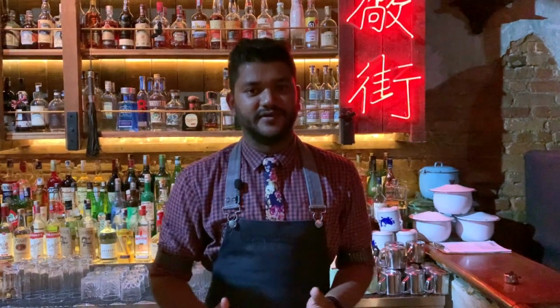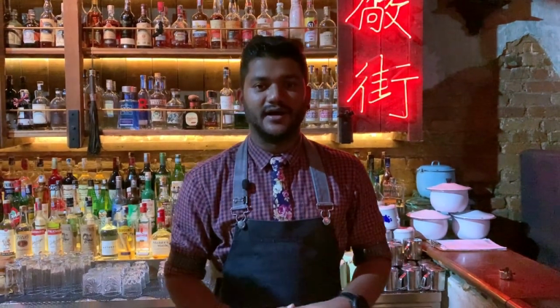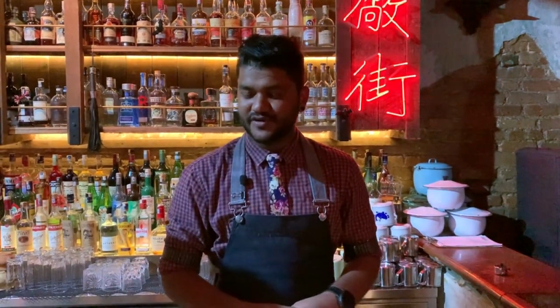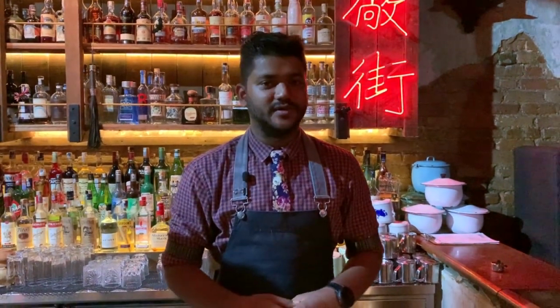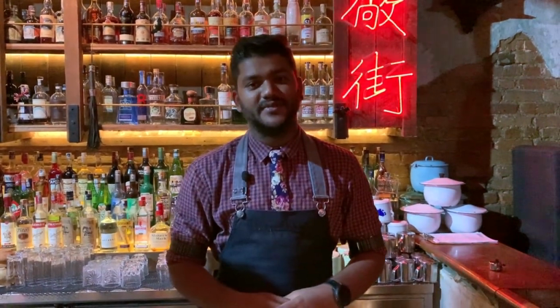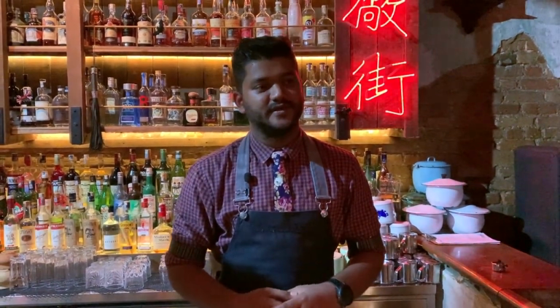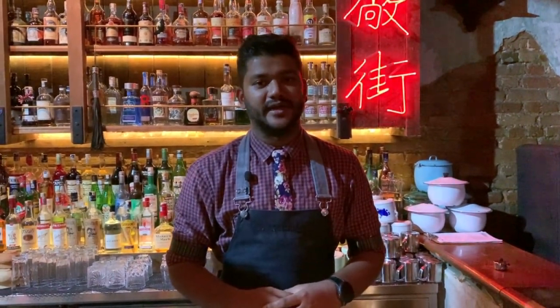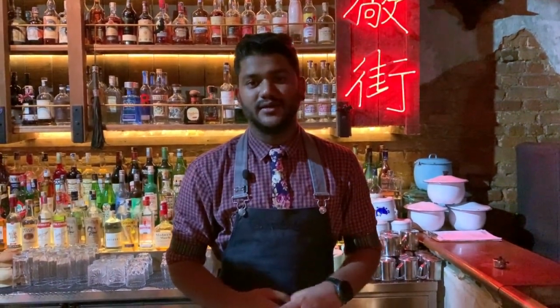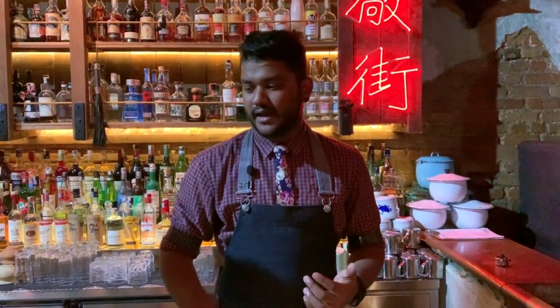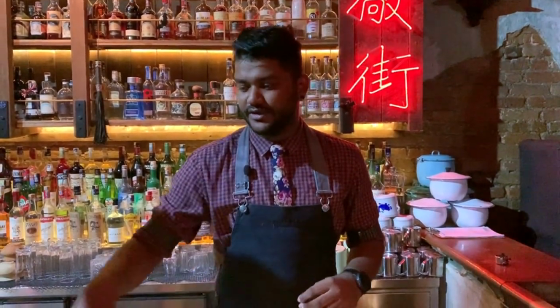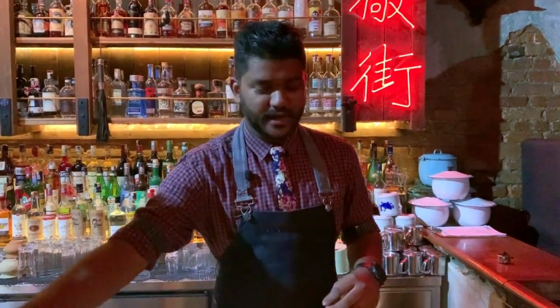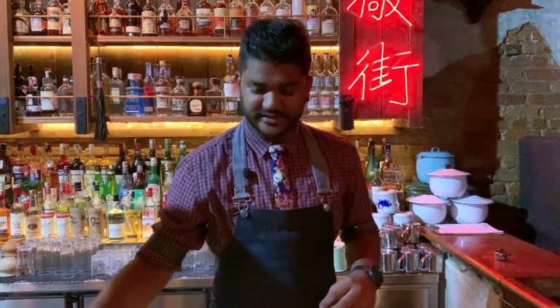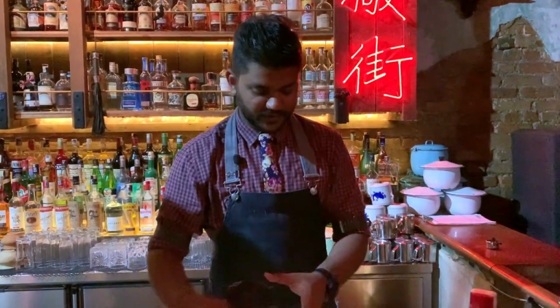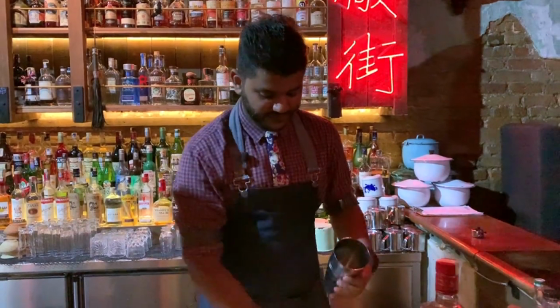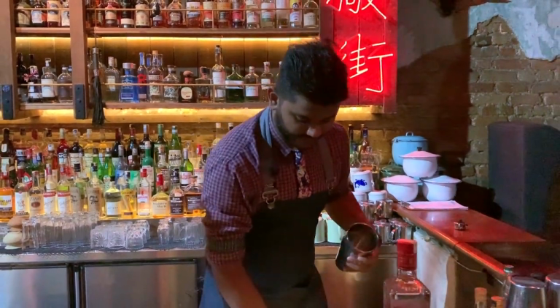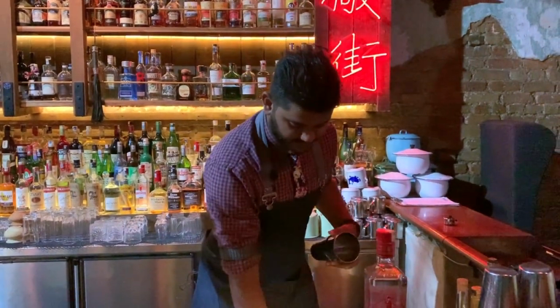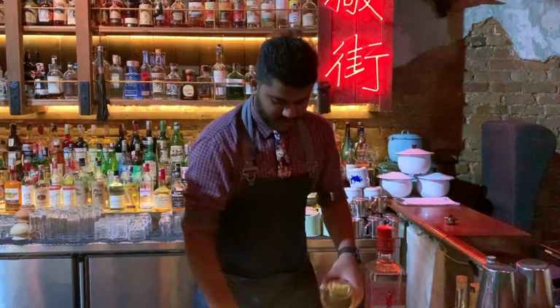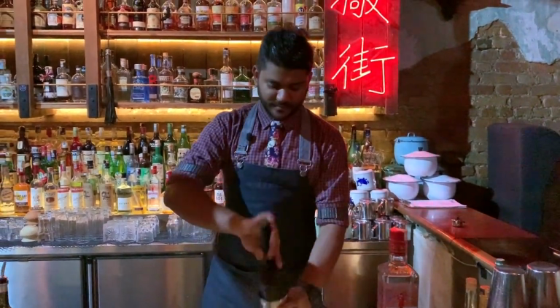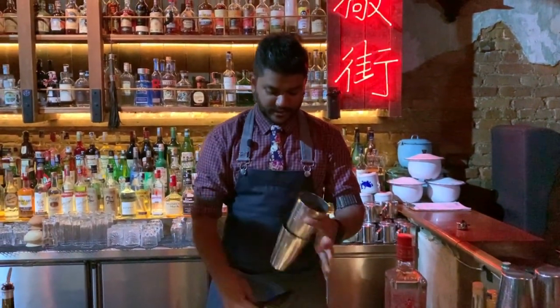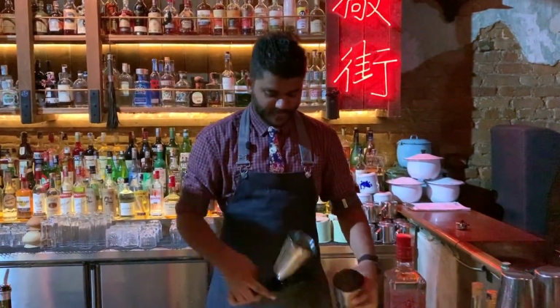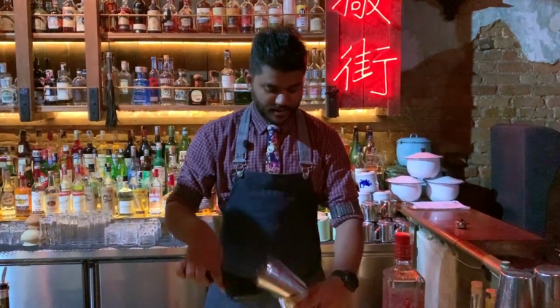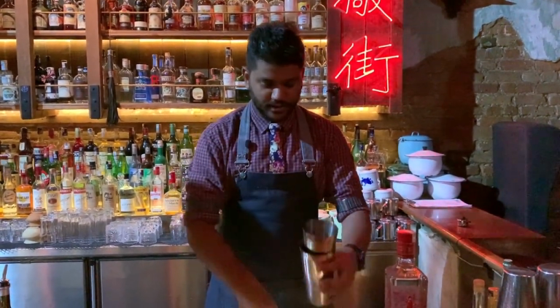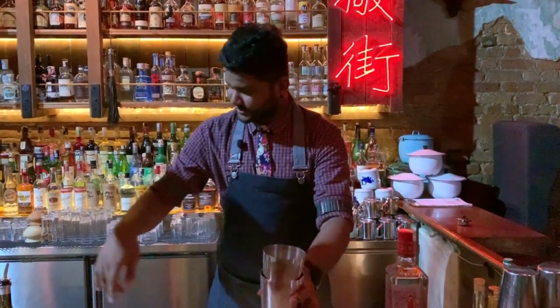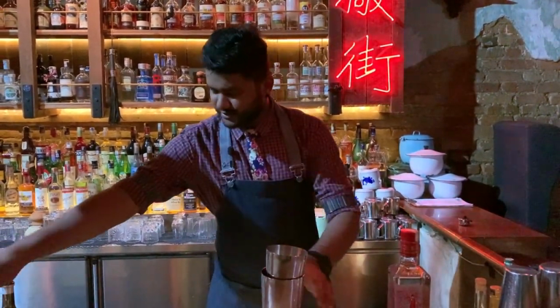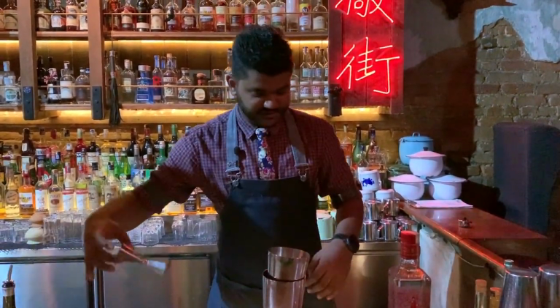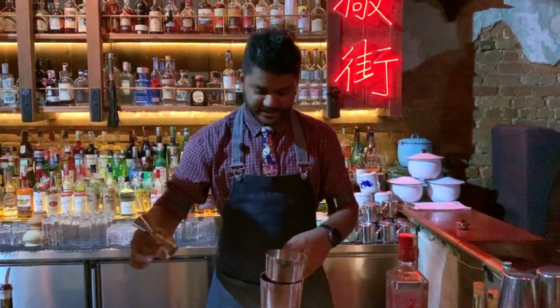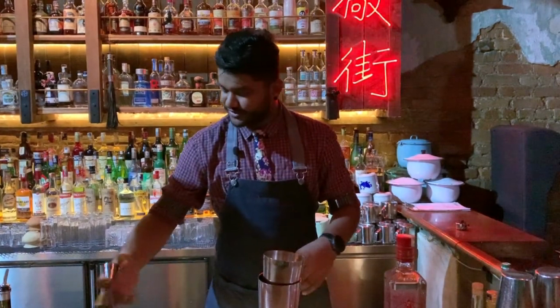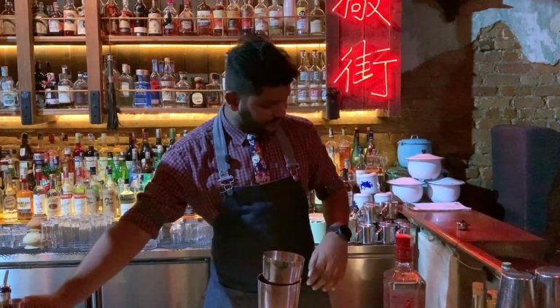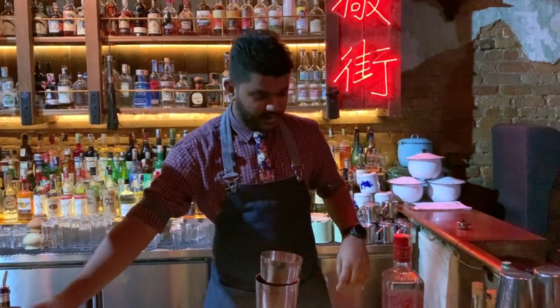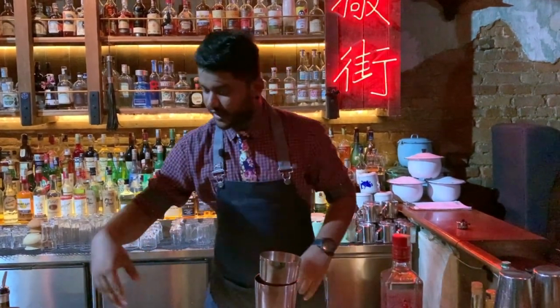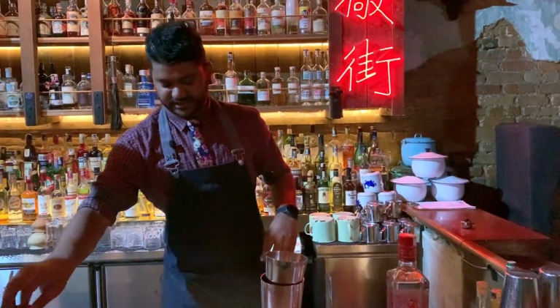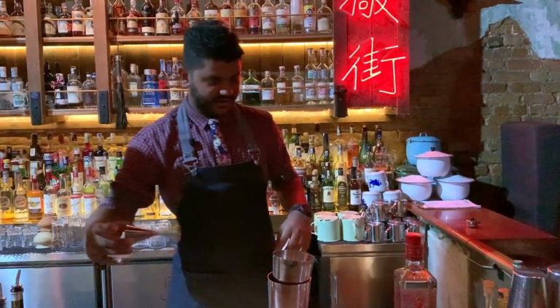Hello everyone, I'm Rishi Hari from PS150 Bar Kale and I'm going to do a signature from PS150 Bar Kale. One of the signature ones is called Lychee No. 3, so it's a twist of a lychee martini.